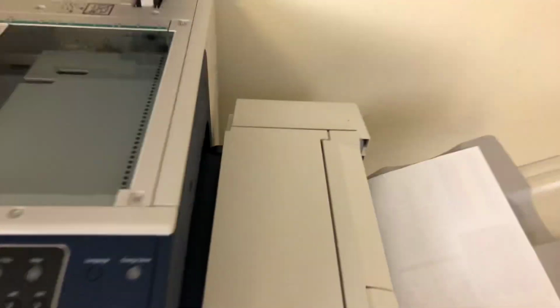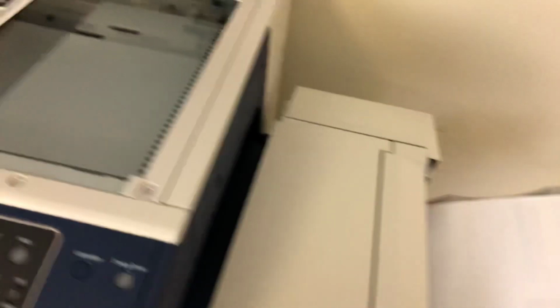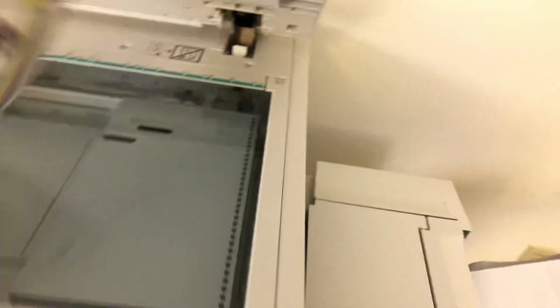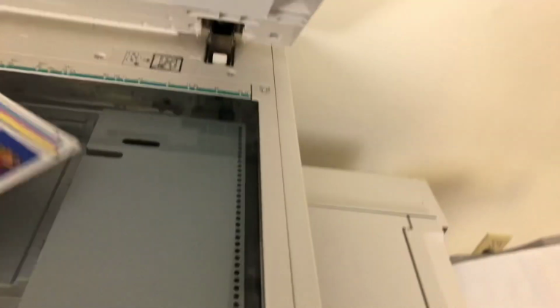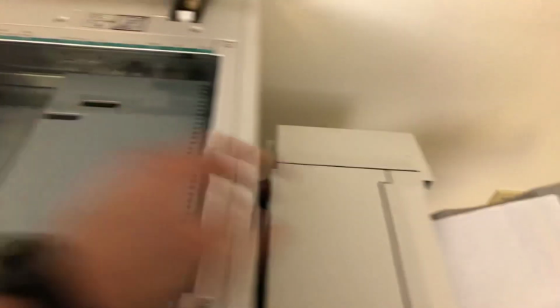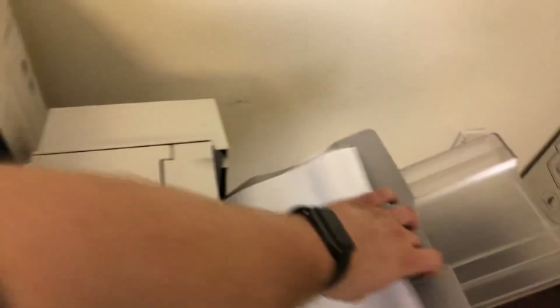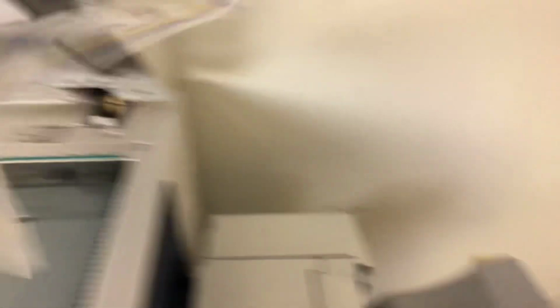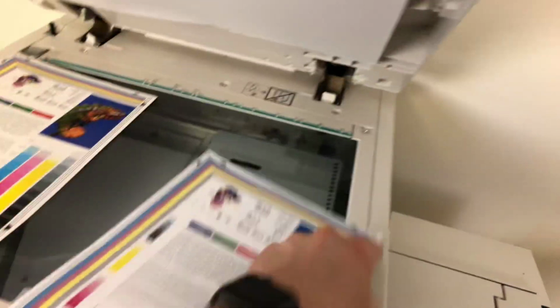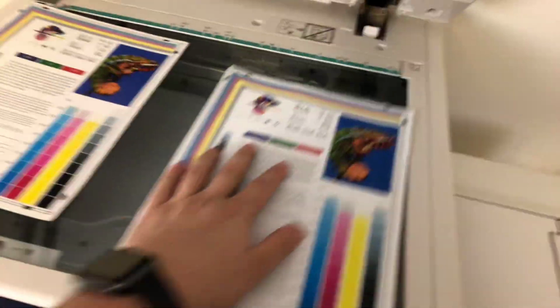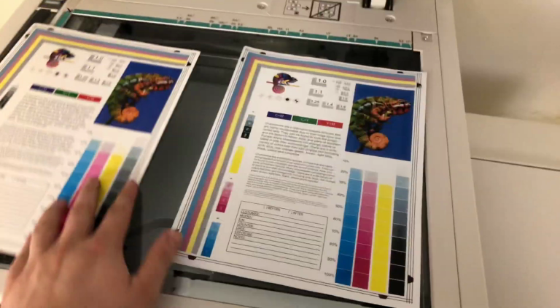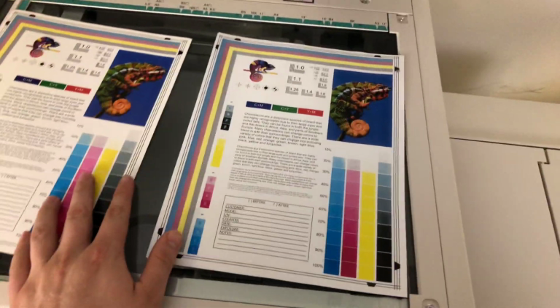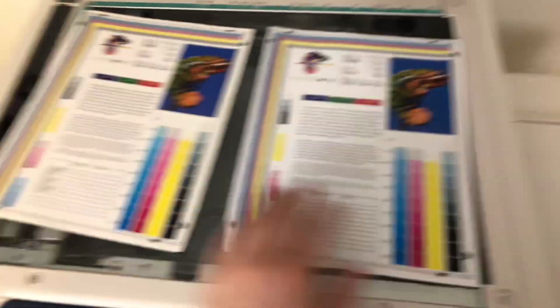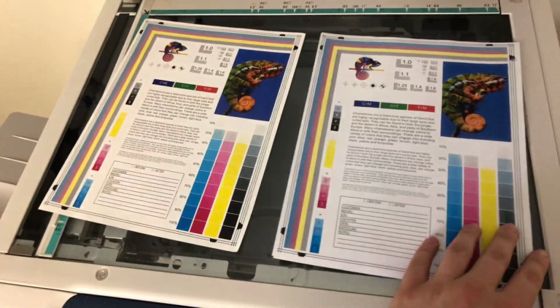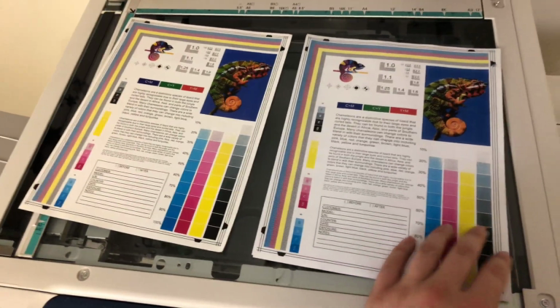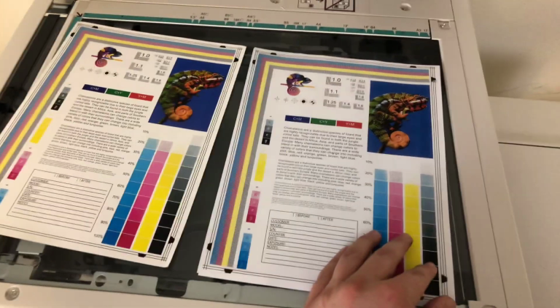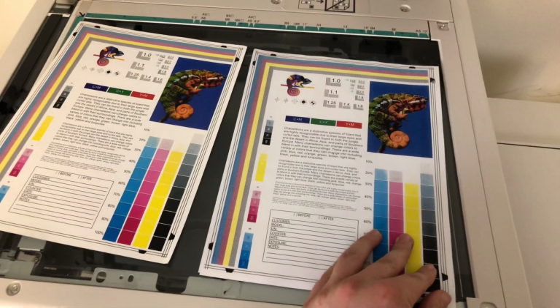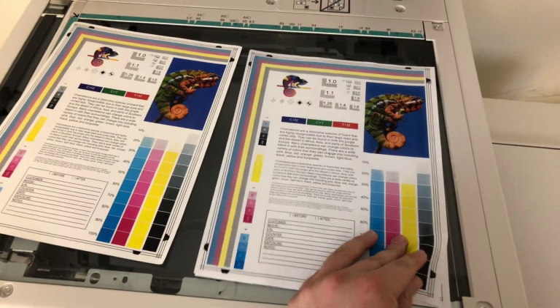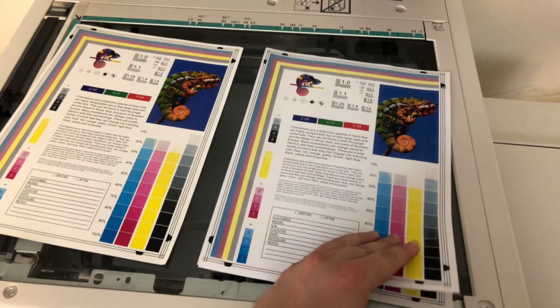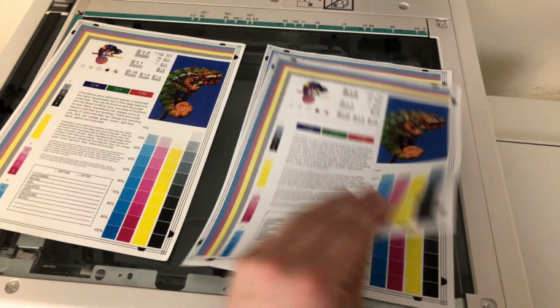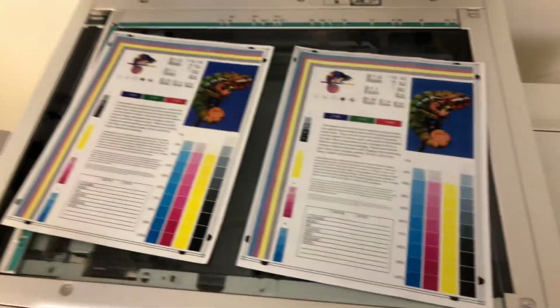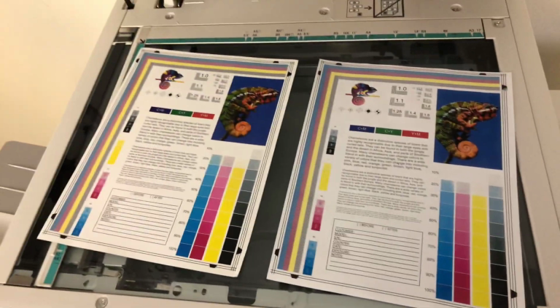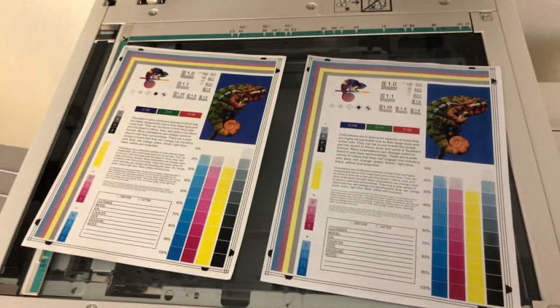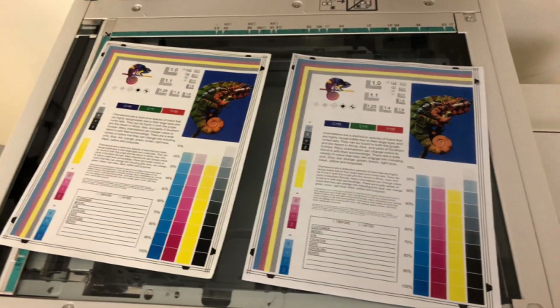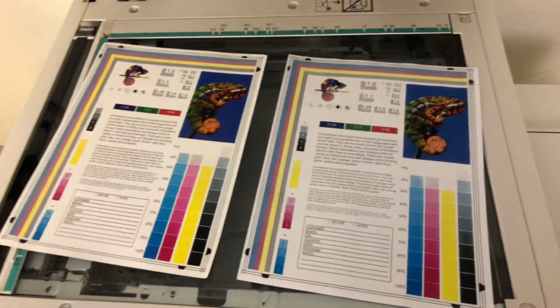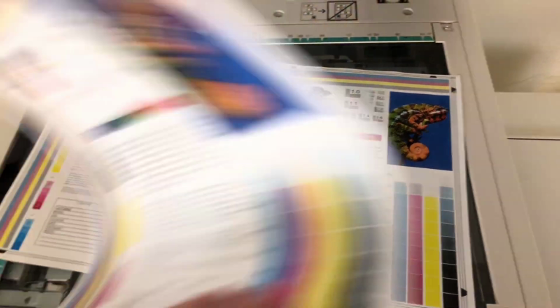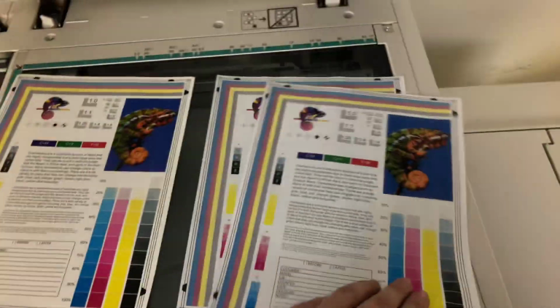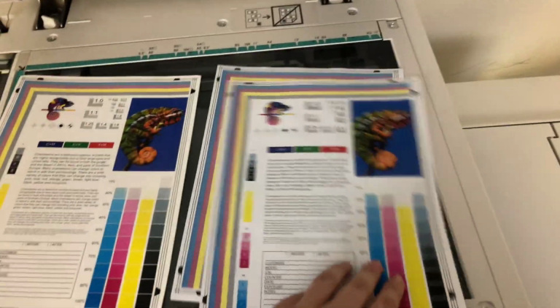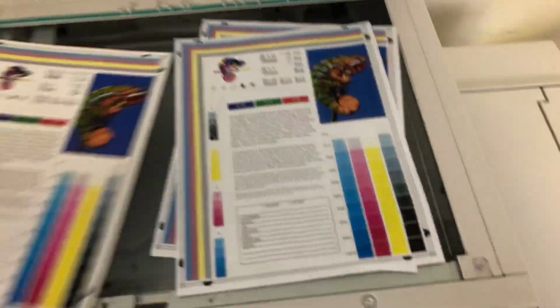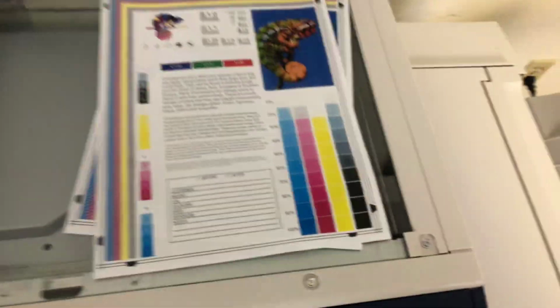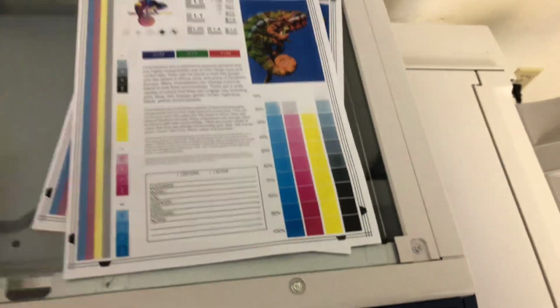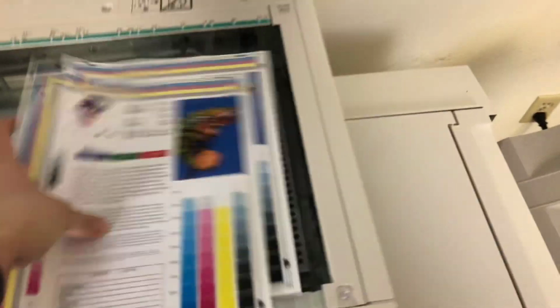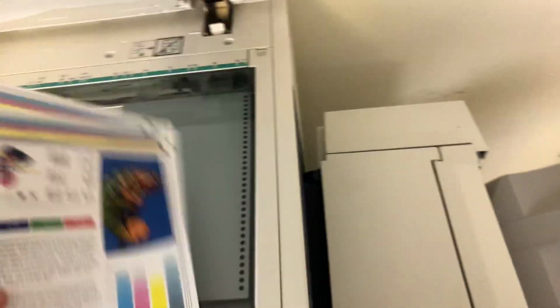Here we have our test copies. We'll place them to the right of our chart. As you can see from the chart to the left and the copies to the right, it's a good color image on this machine.